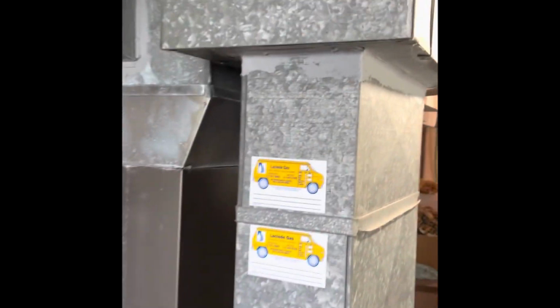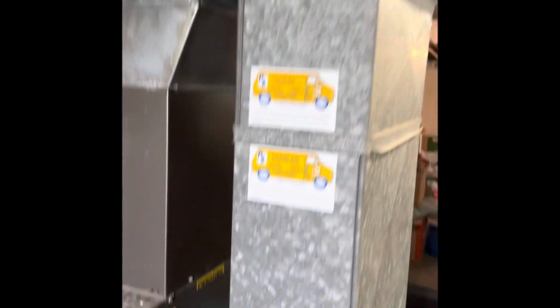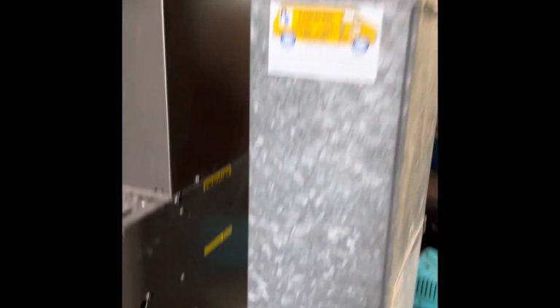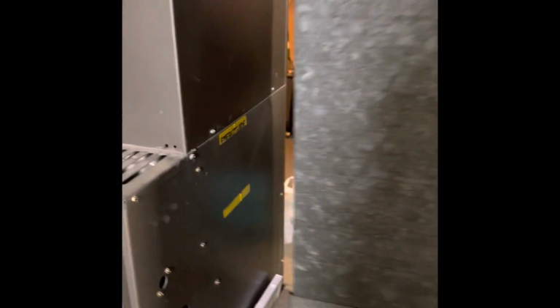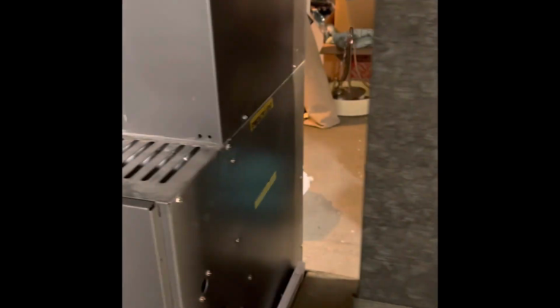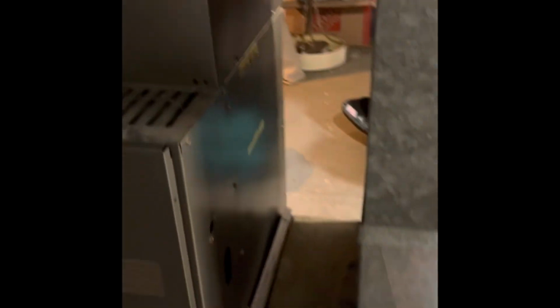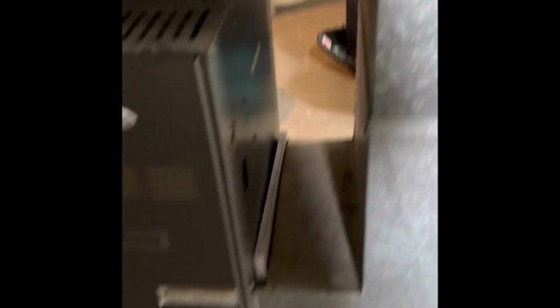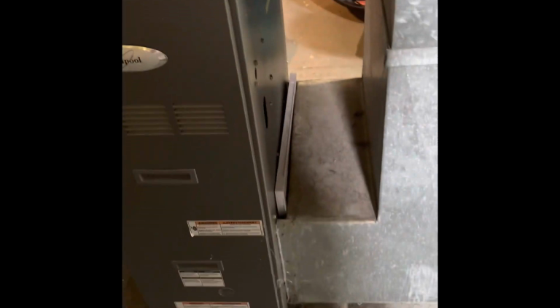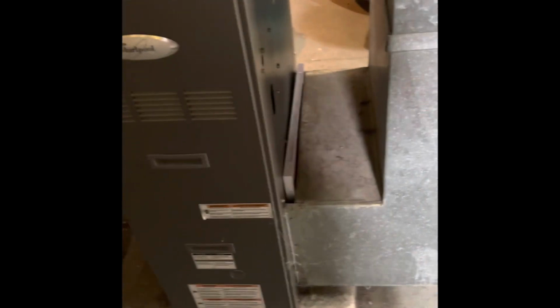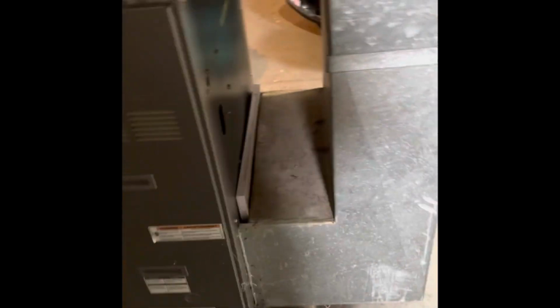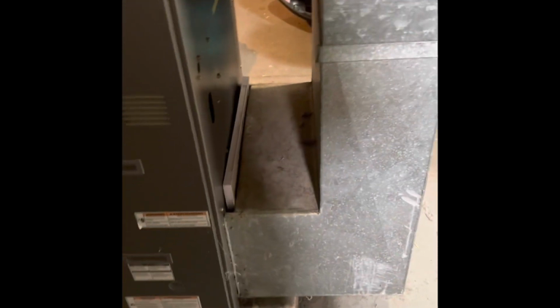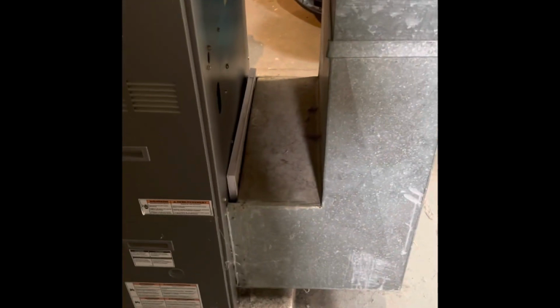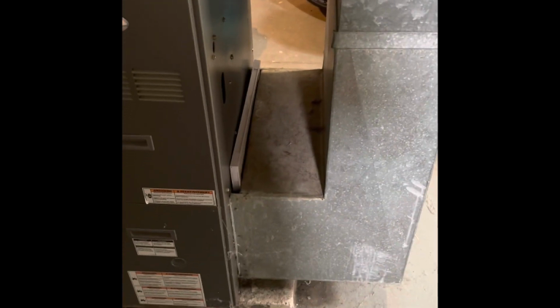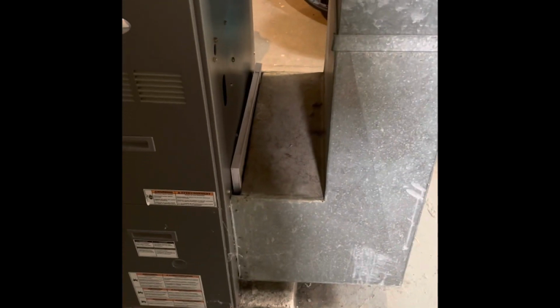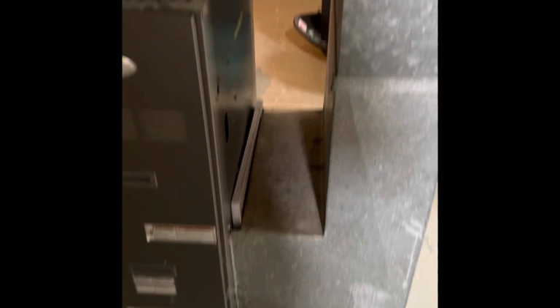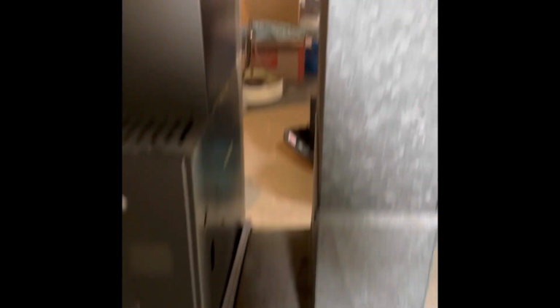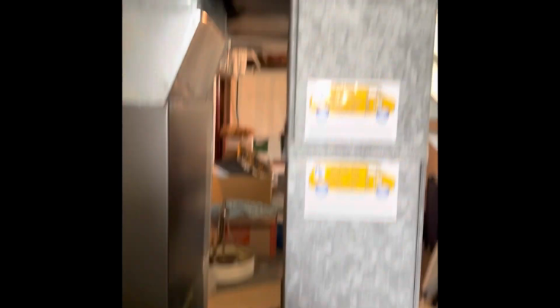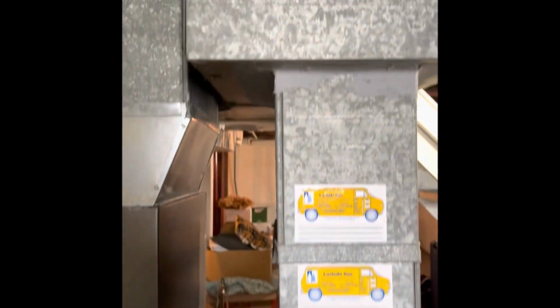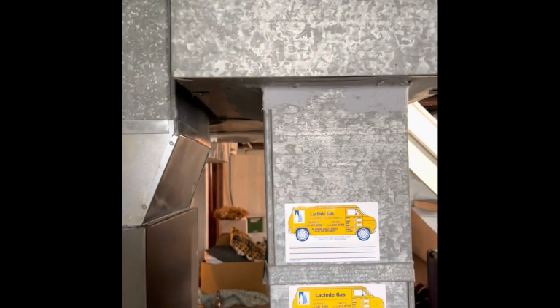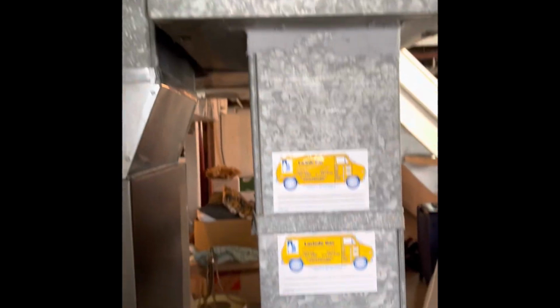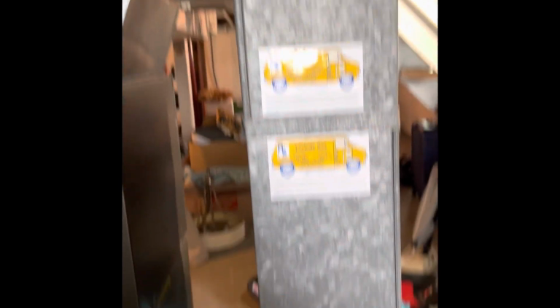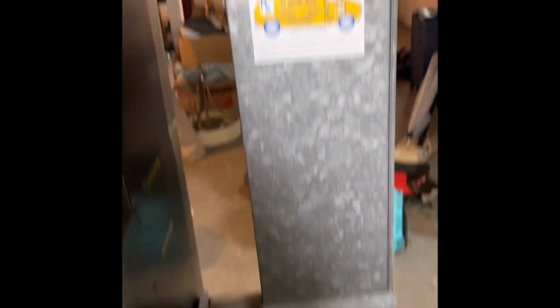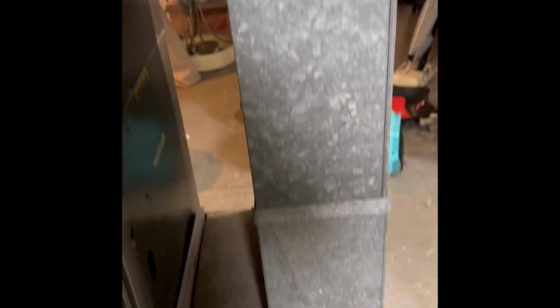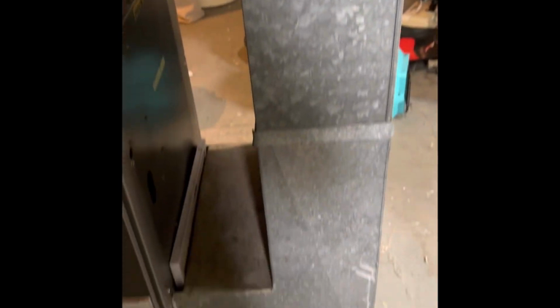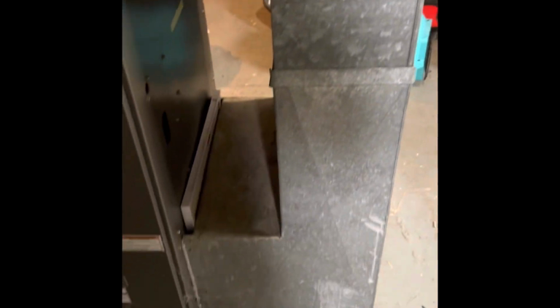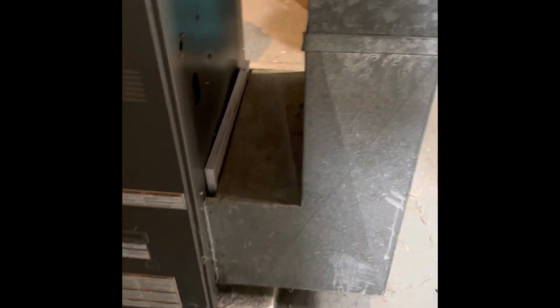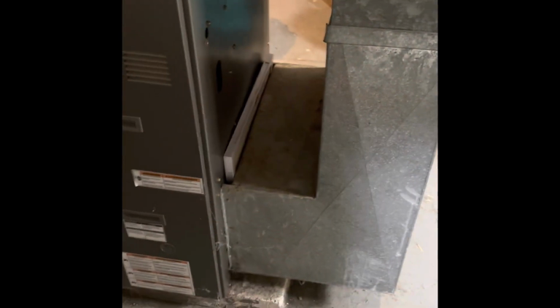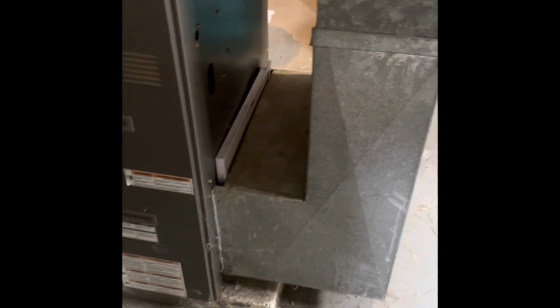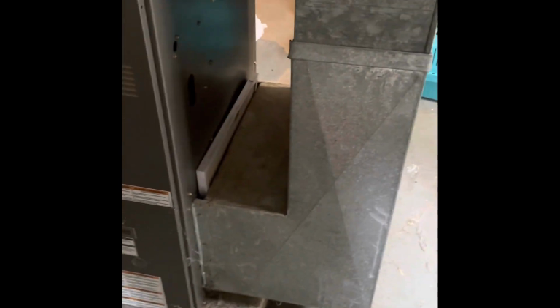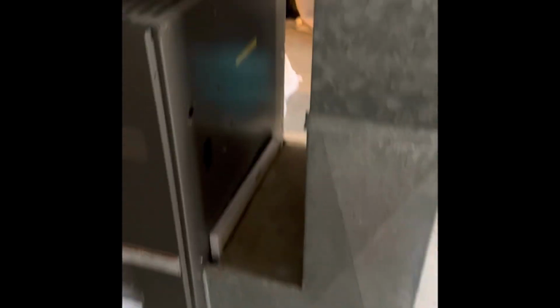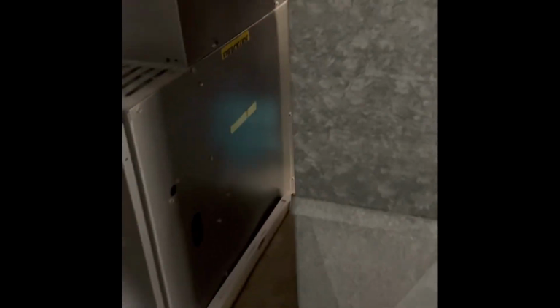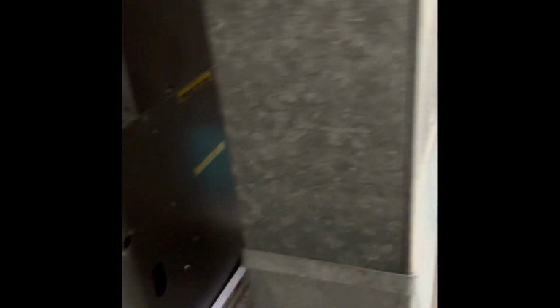The return drop would get reused more than likely. We'd put our five inch media cabinet in — I'll just replace it. Do our new five inch media cabinet there.